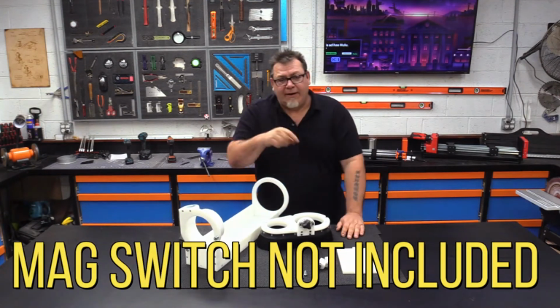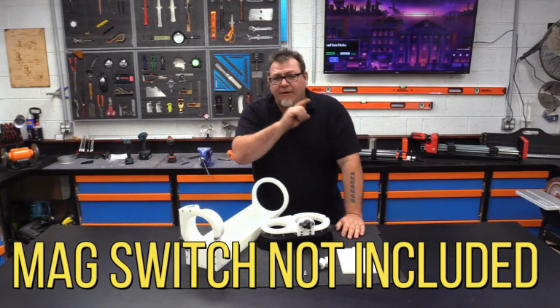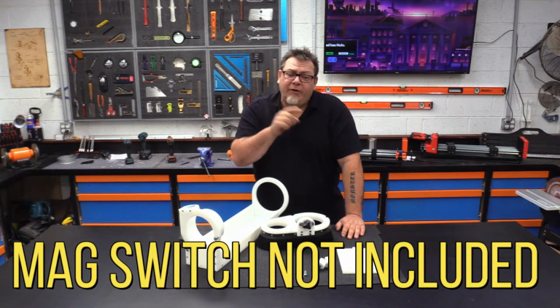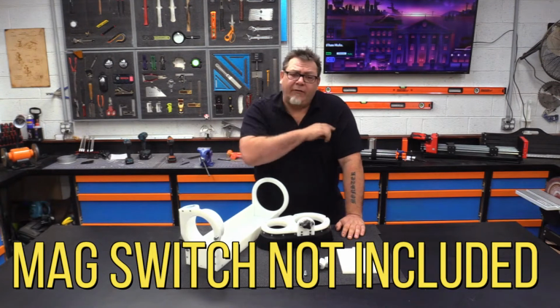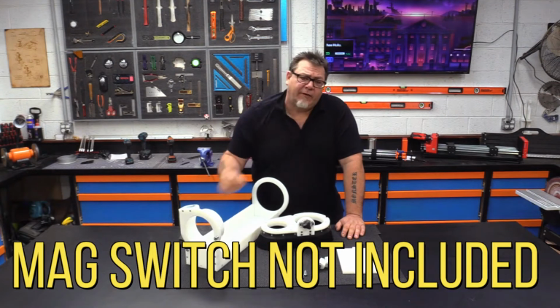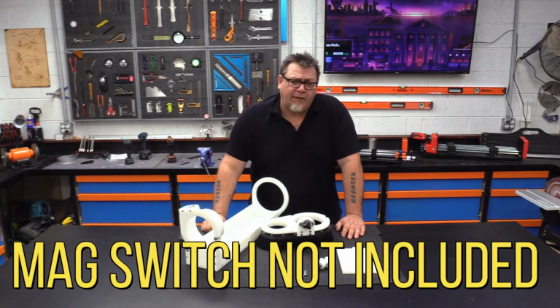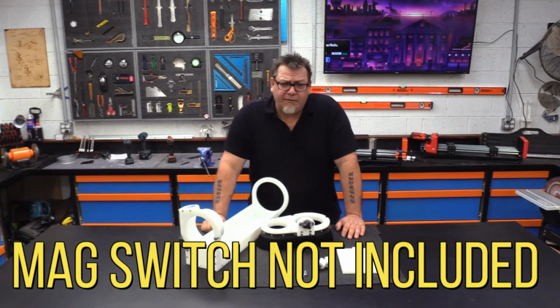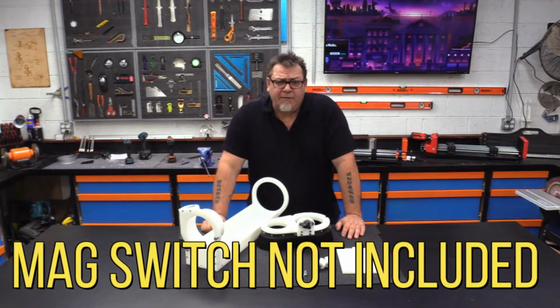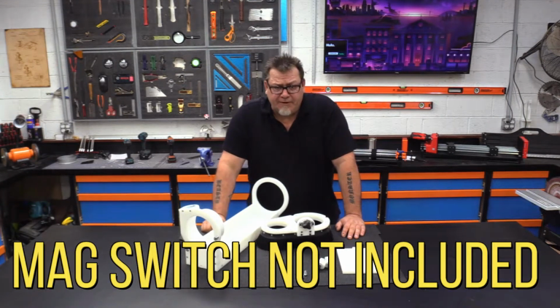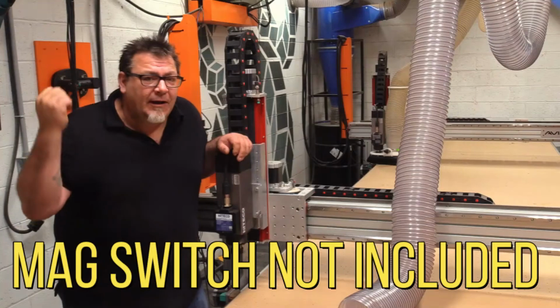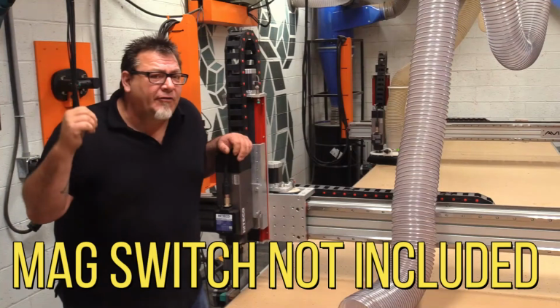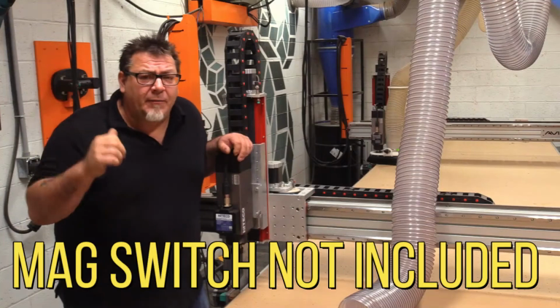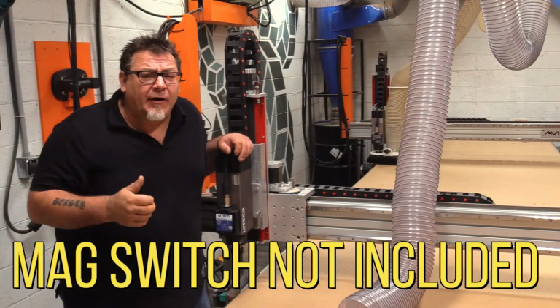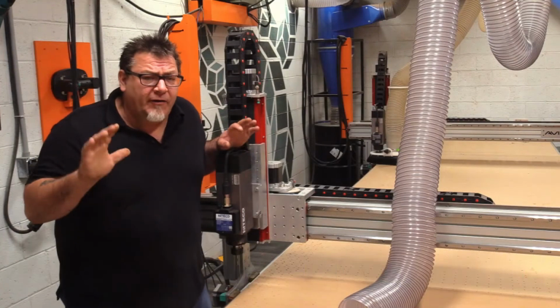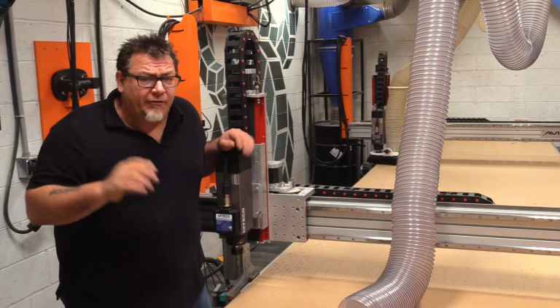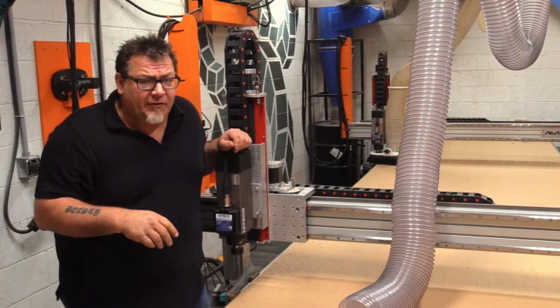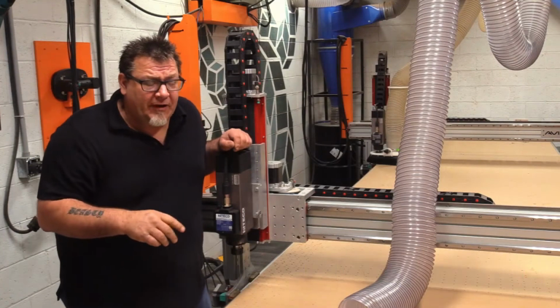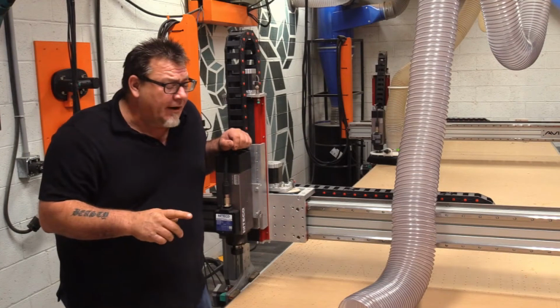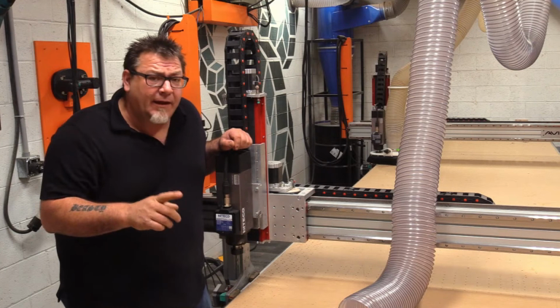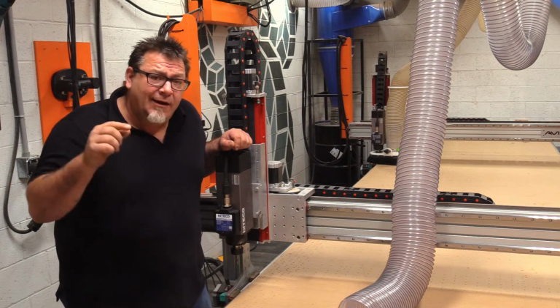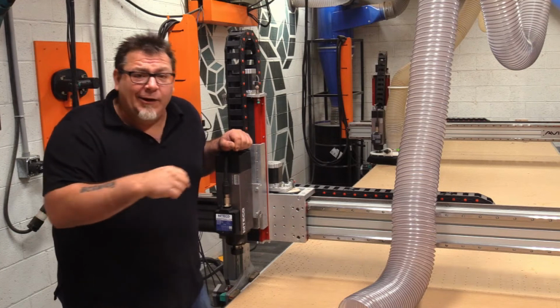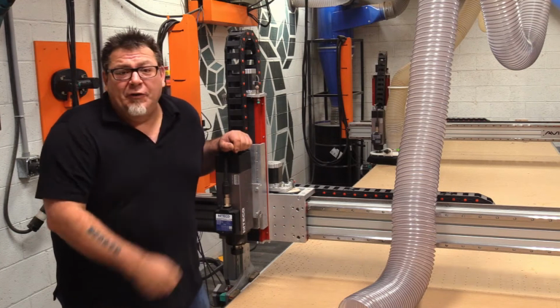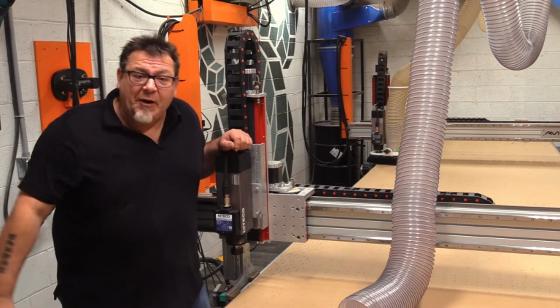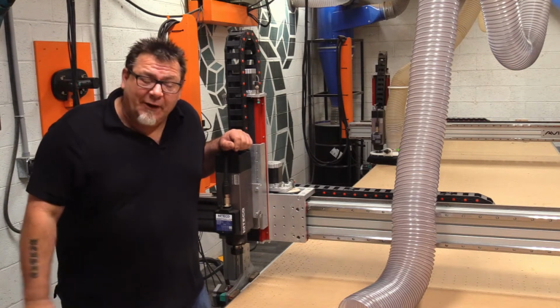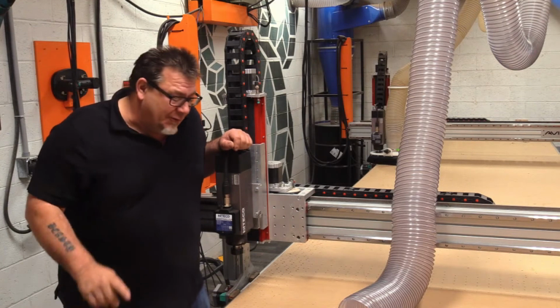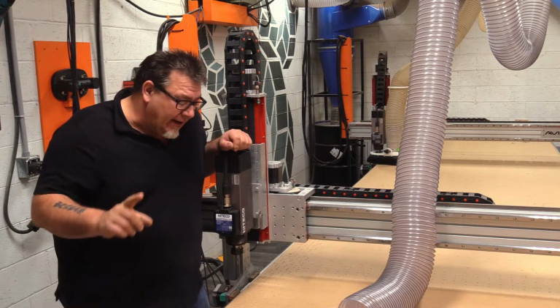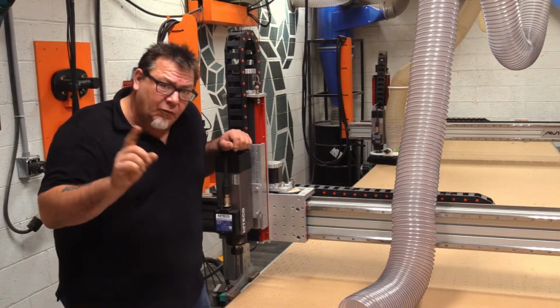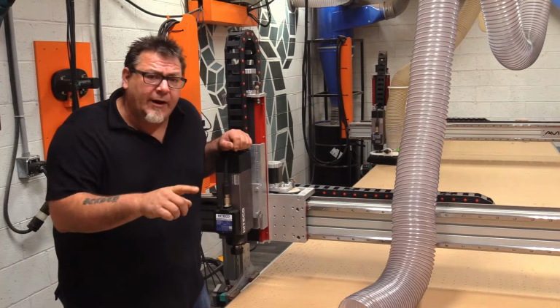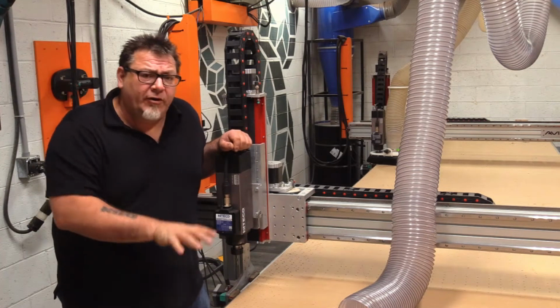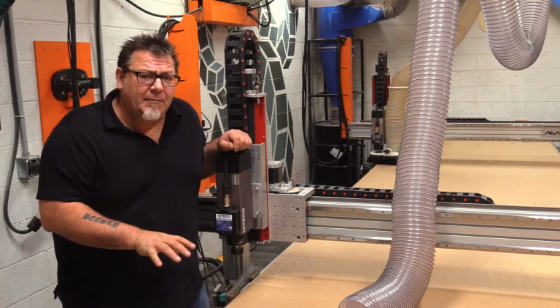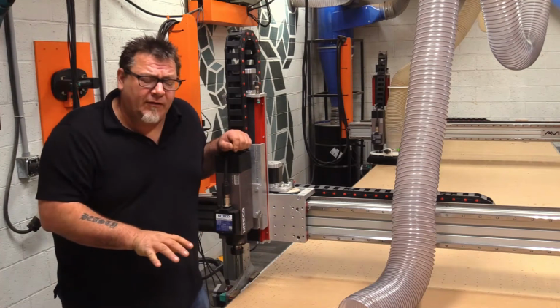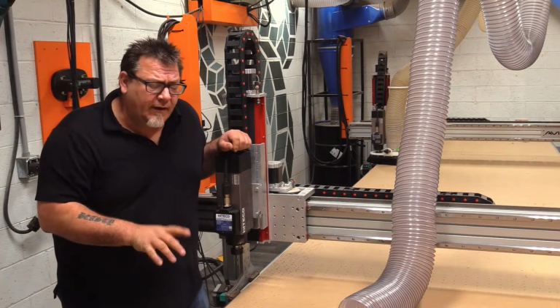Right now I'm going to show you how to install it on your Avid machine. I apologize for the background noise — we don't shut the machines off for anything, including doing product videos. So real quick I'm going to show you how to mount this on there.